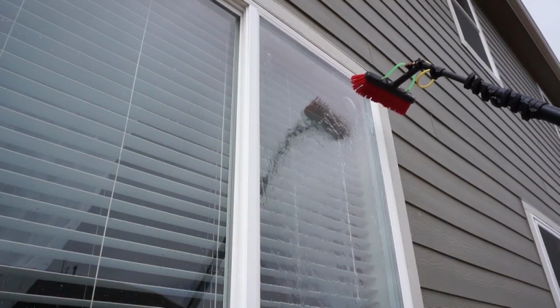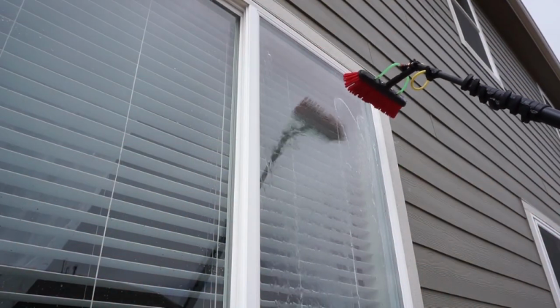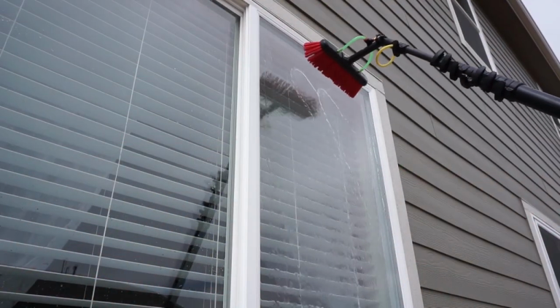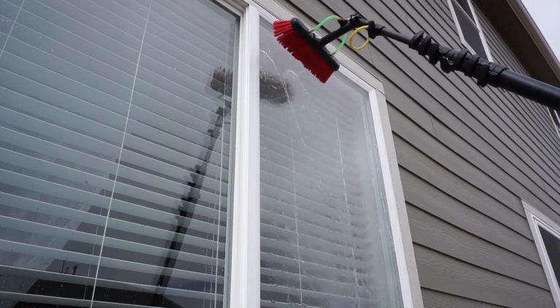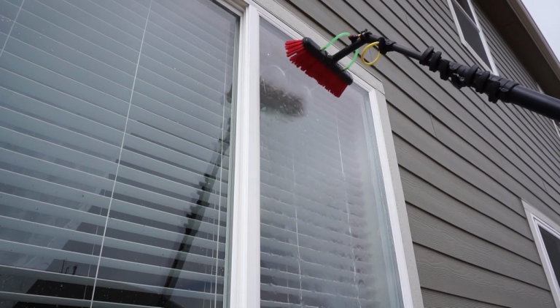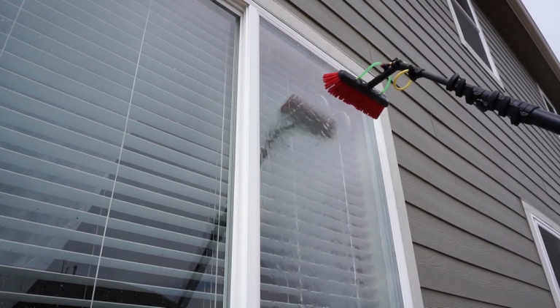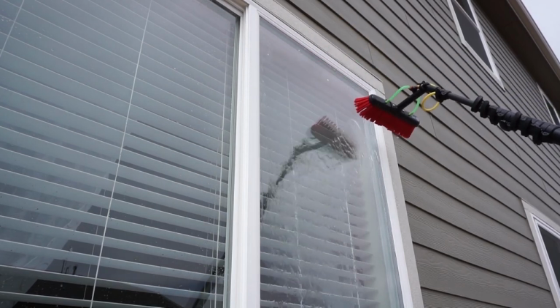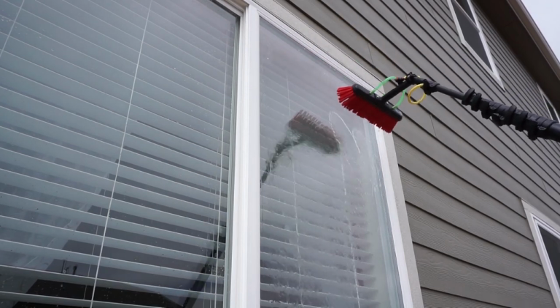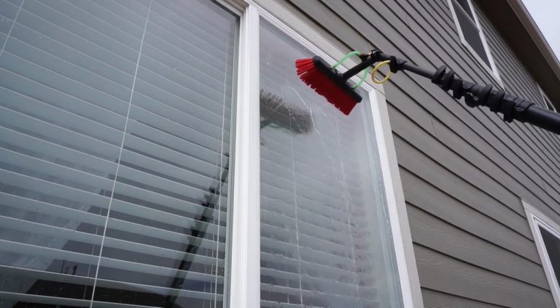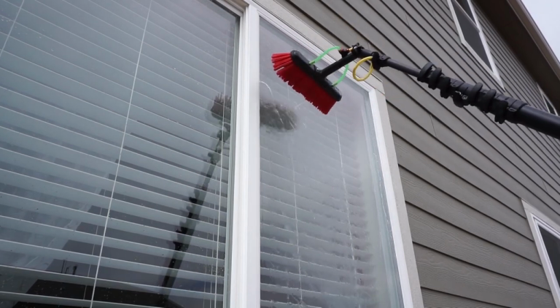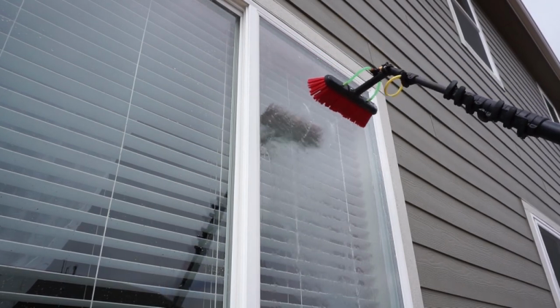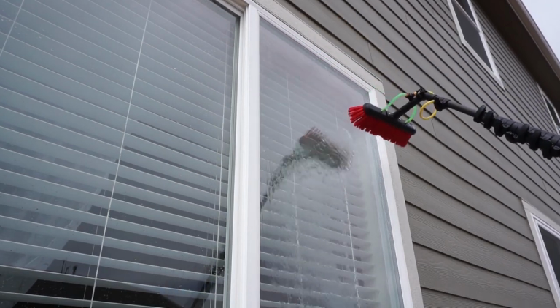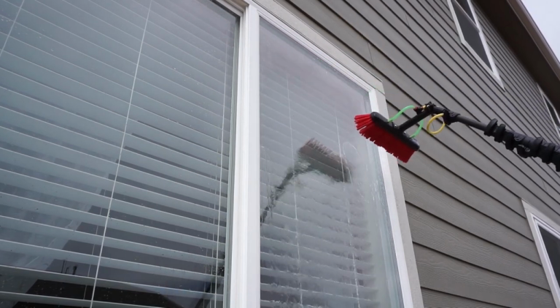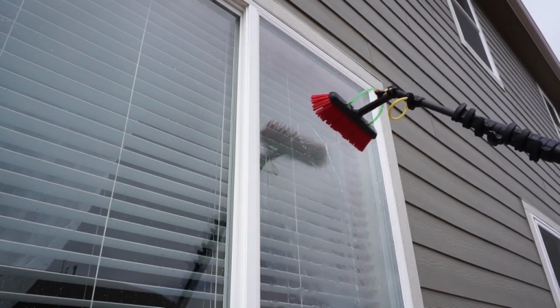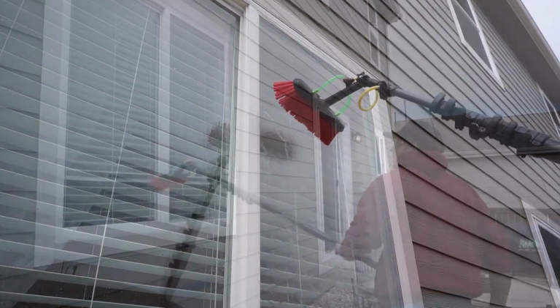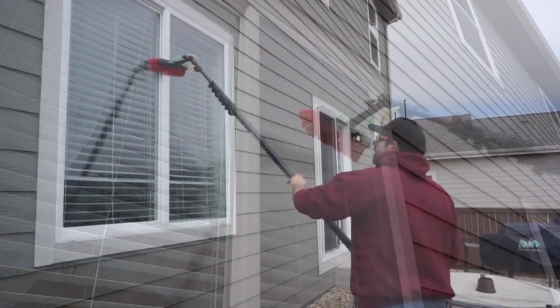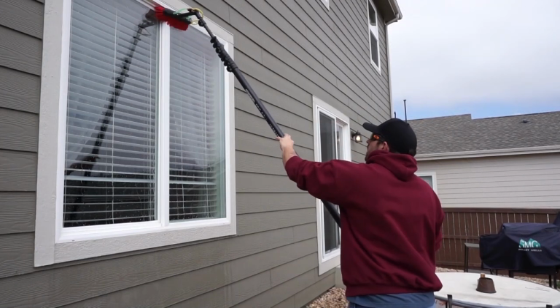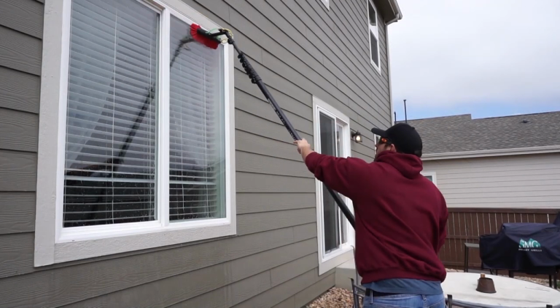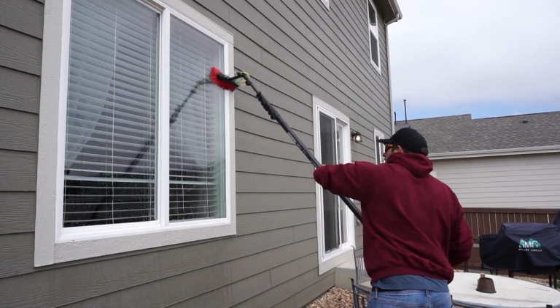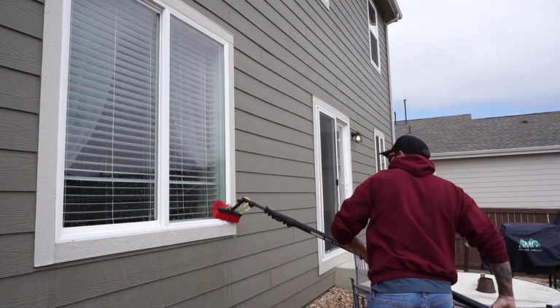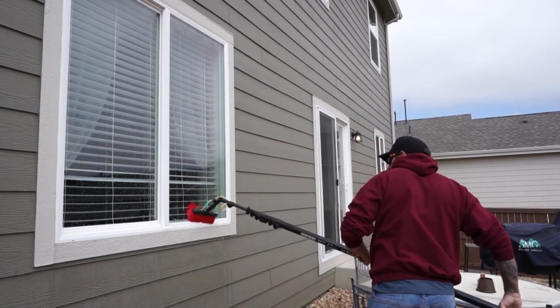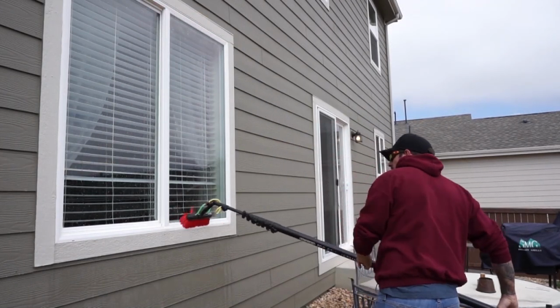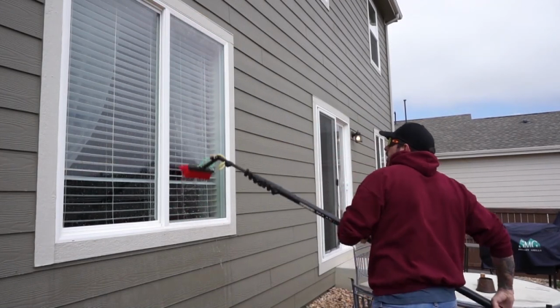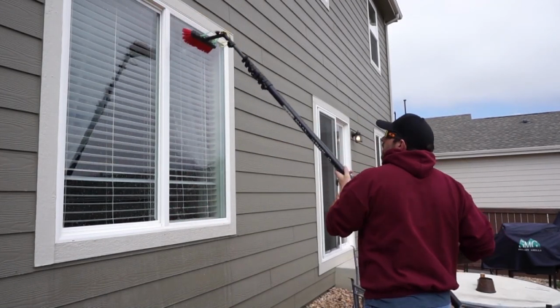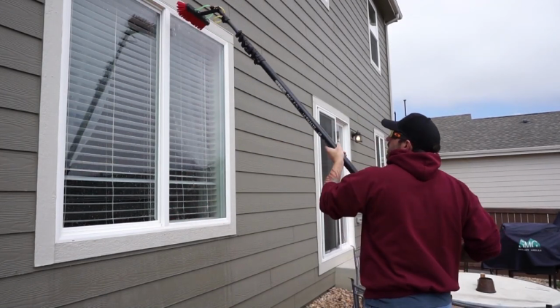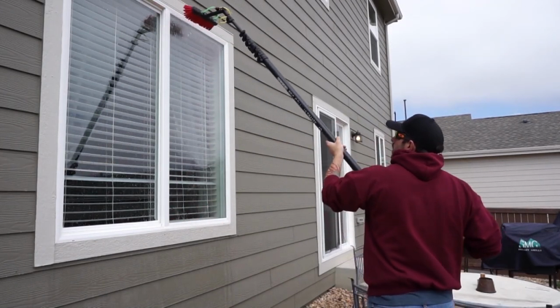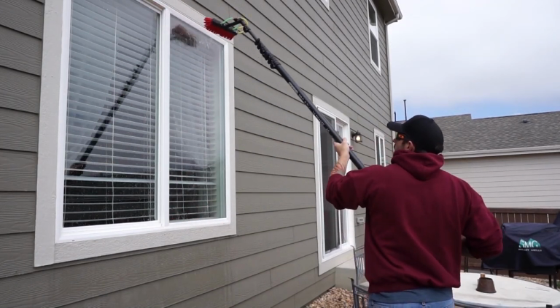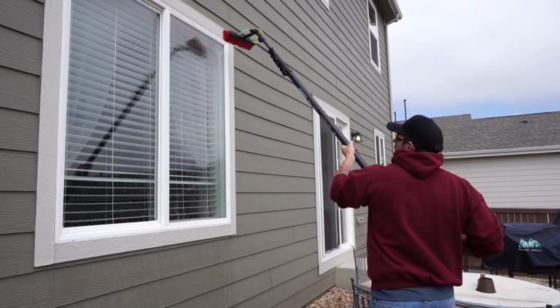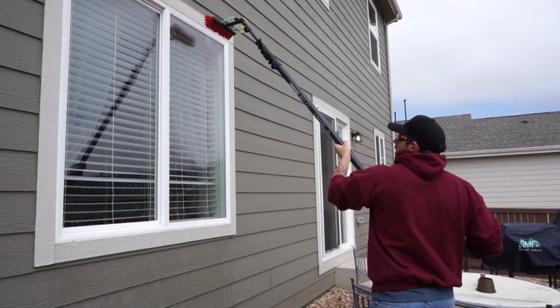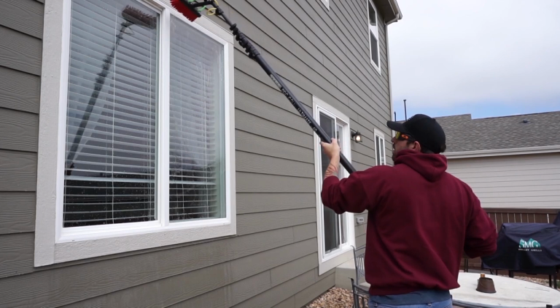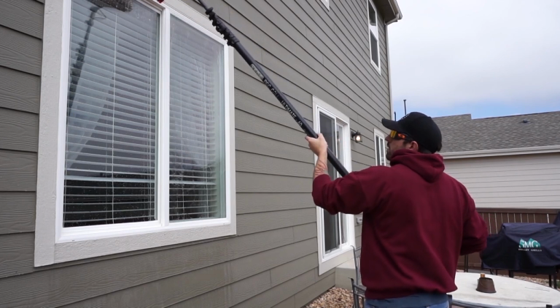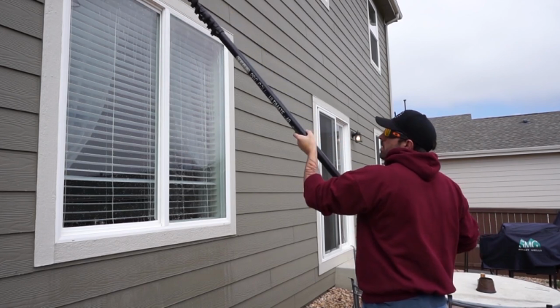Pencil jets provide a straight flow of water out of the brush and usually come in two or four jets per brush. I always suggest cleaning the frames first and giving them a good rinse down before scrubbing of the glass.